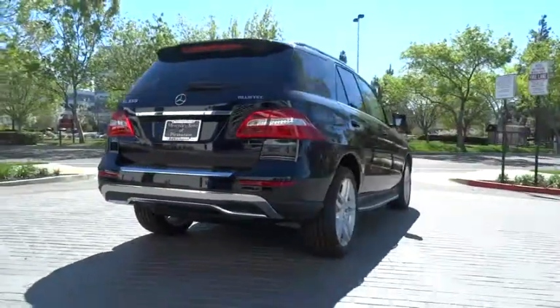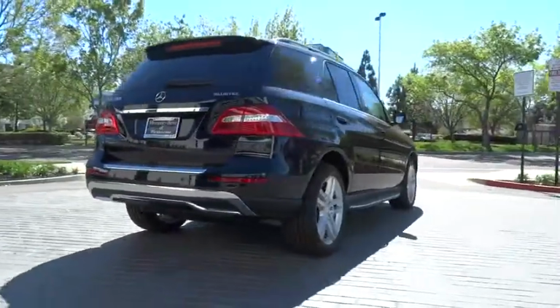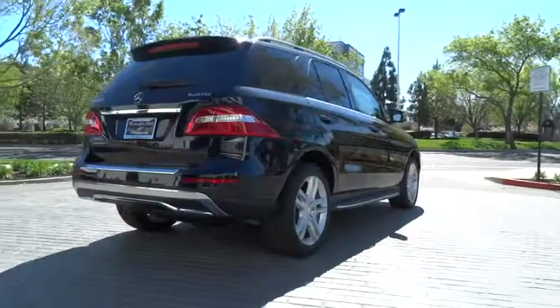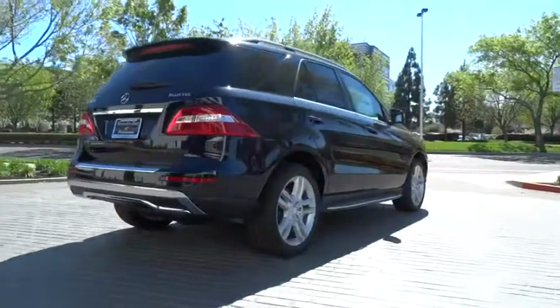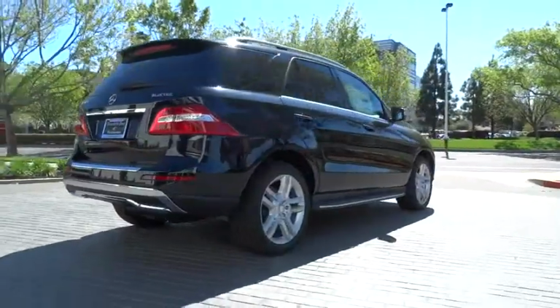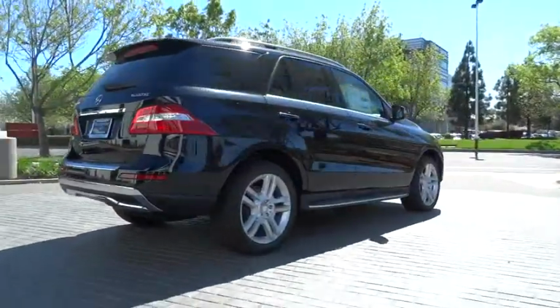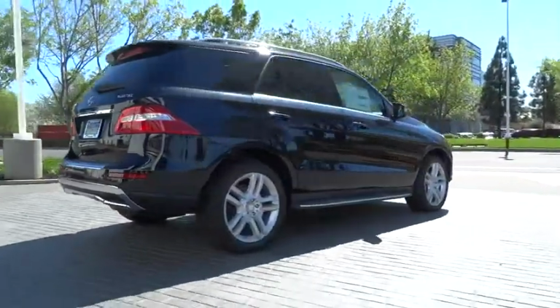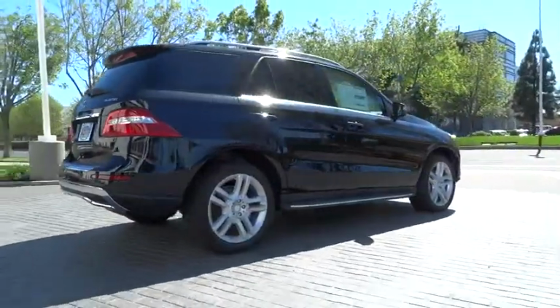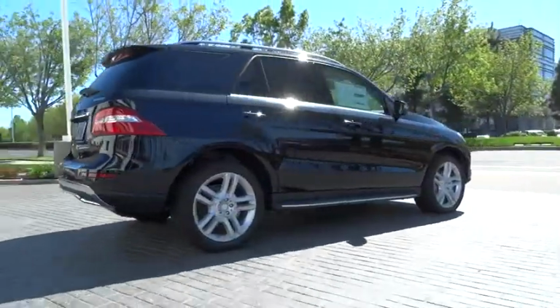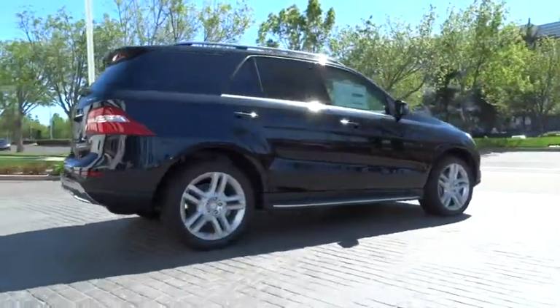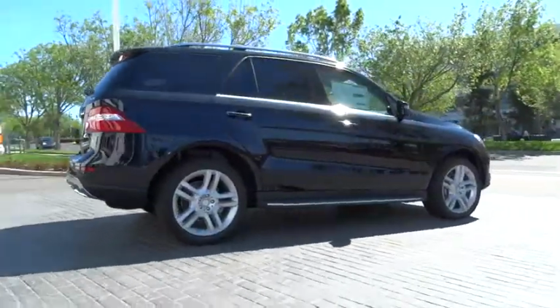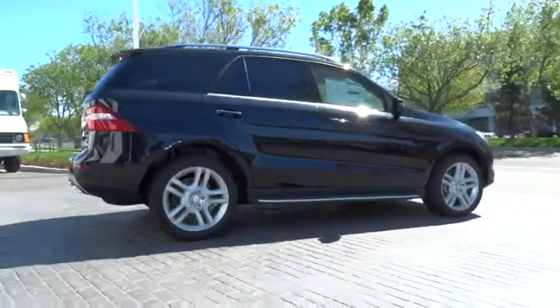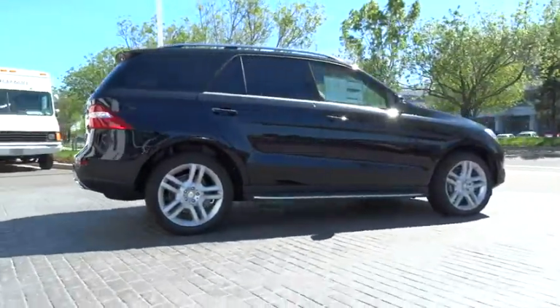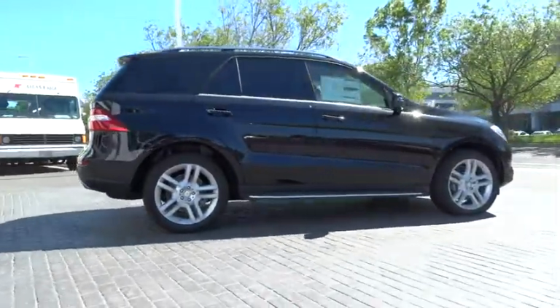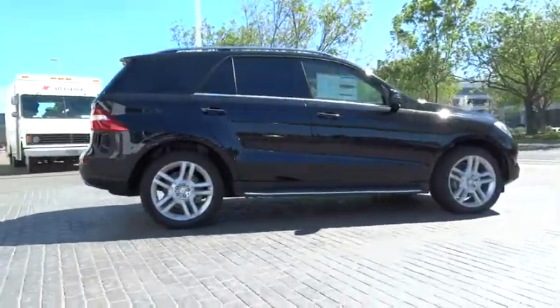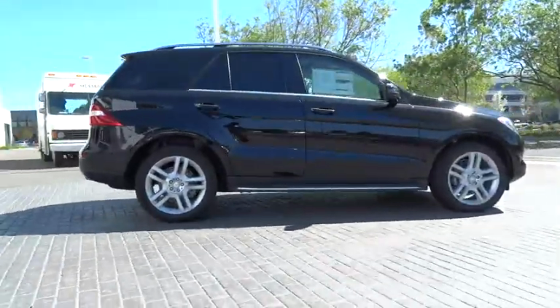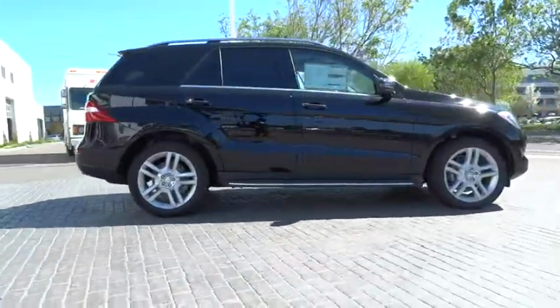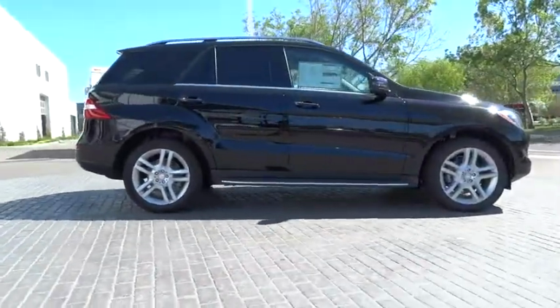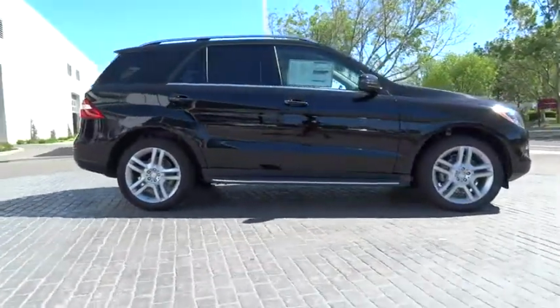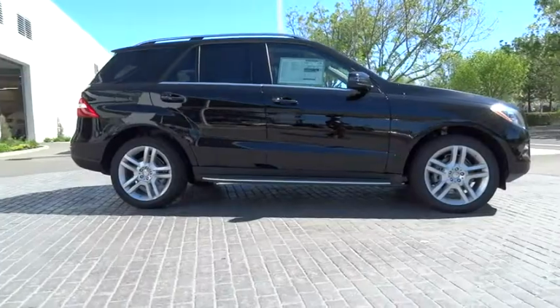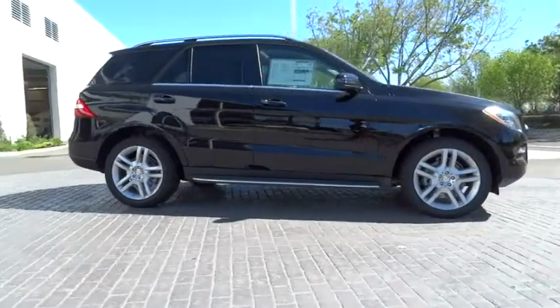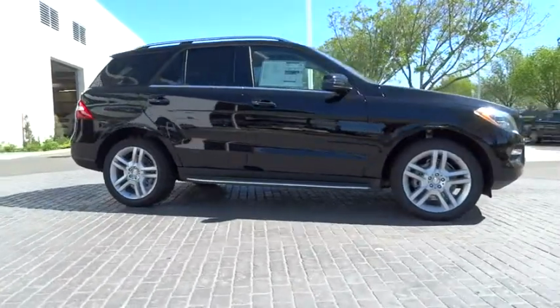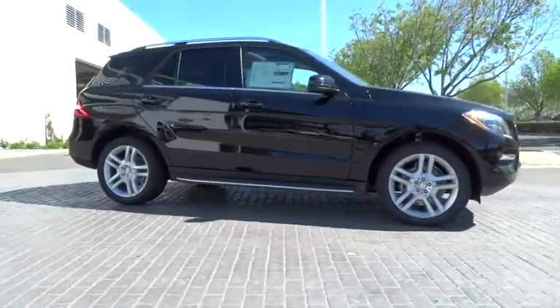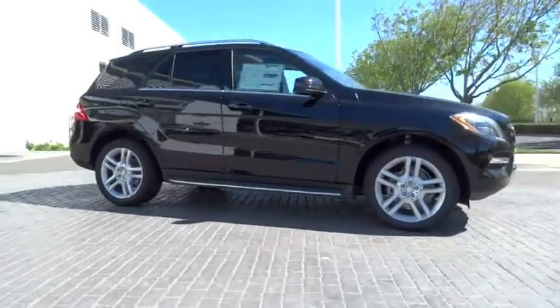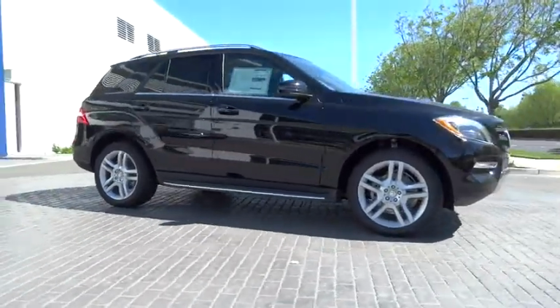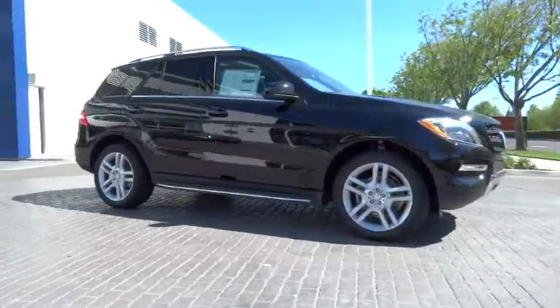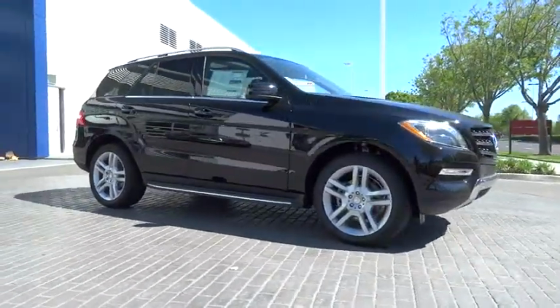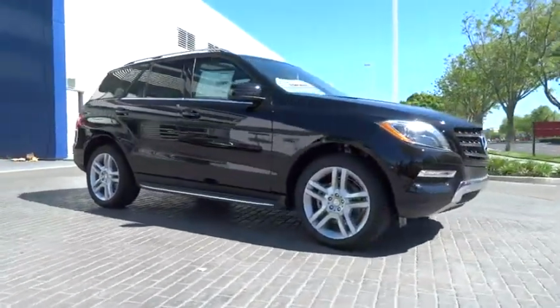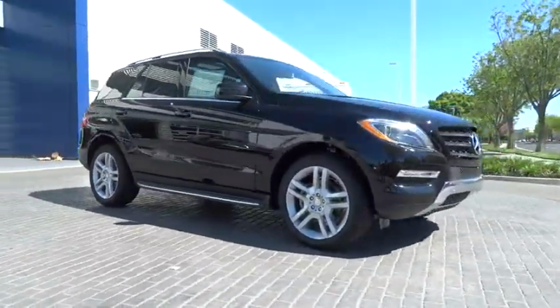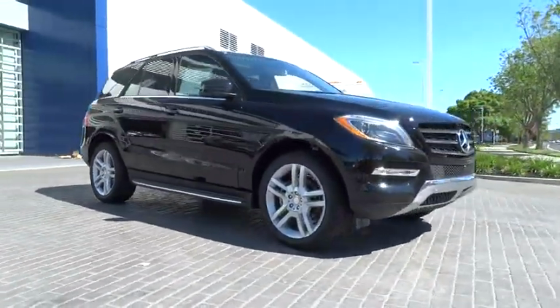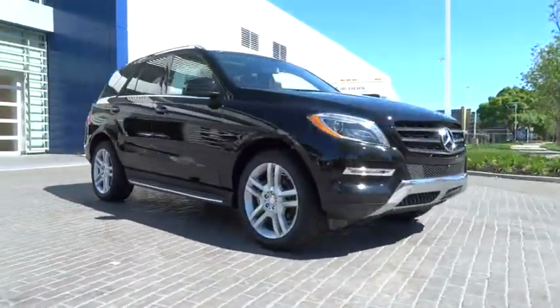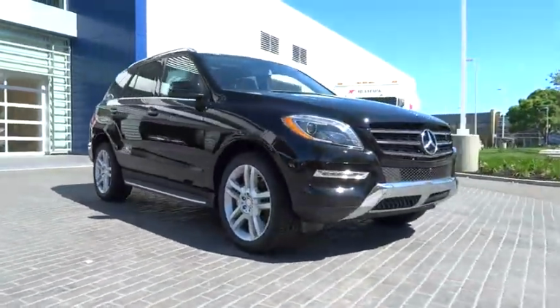Stability control. Traction control. Power passenger seat. Steering wheel audio controls. Power lift gate. Anti-lock braking system. All-wheel drive.